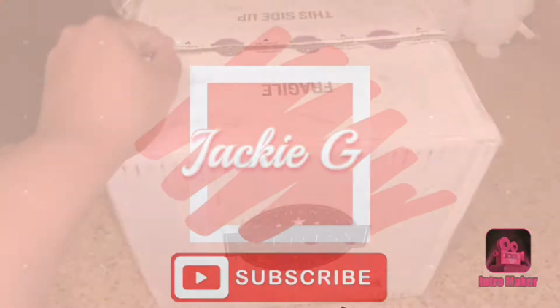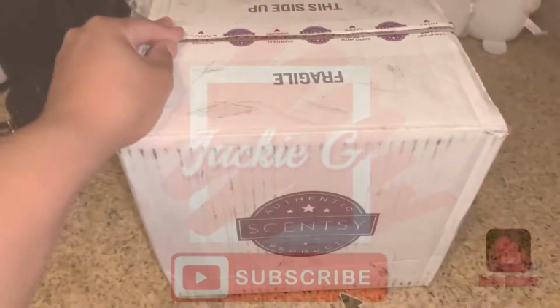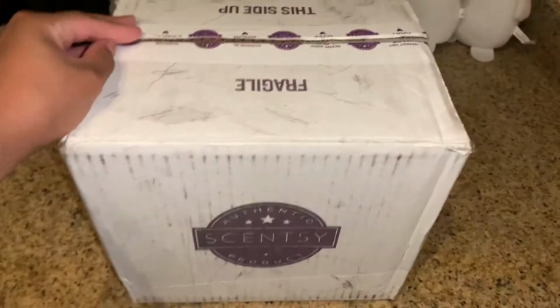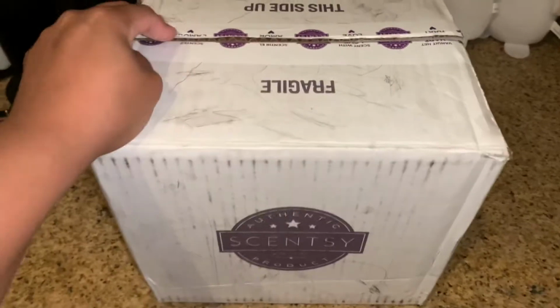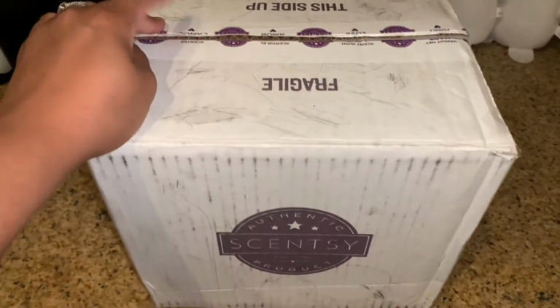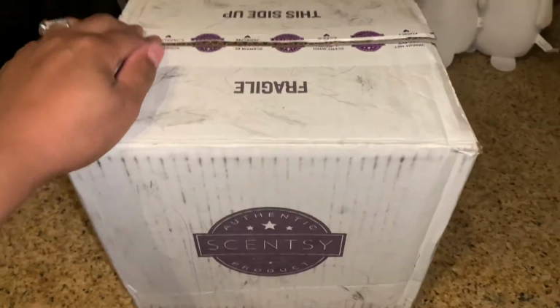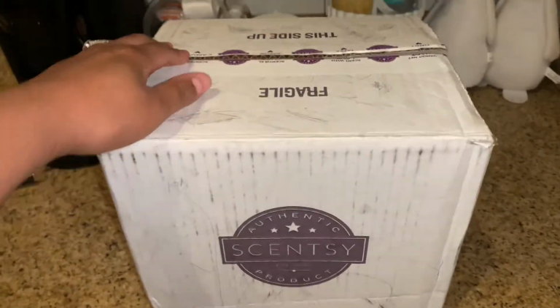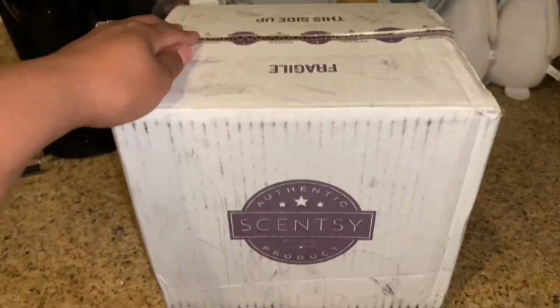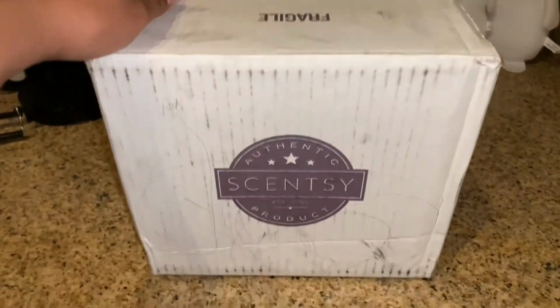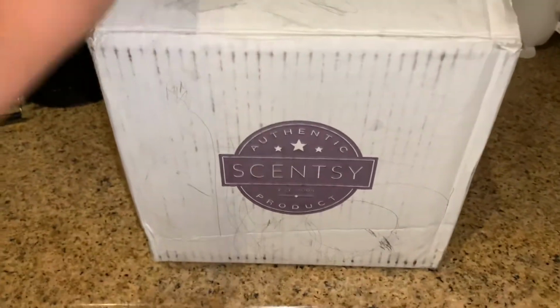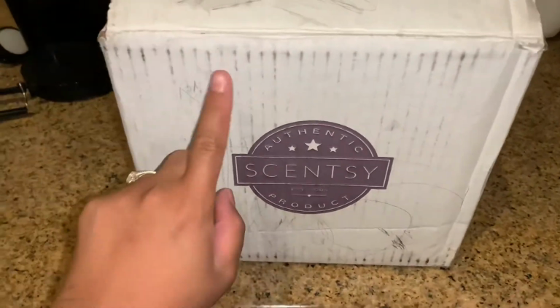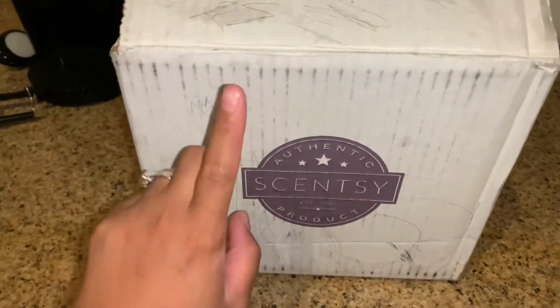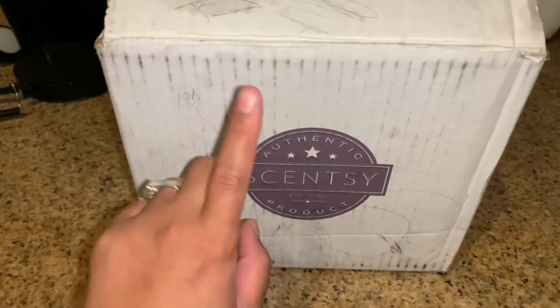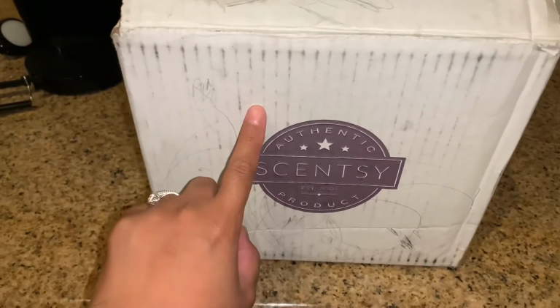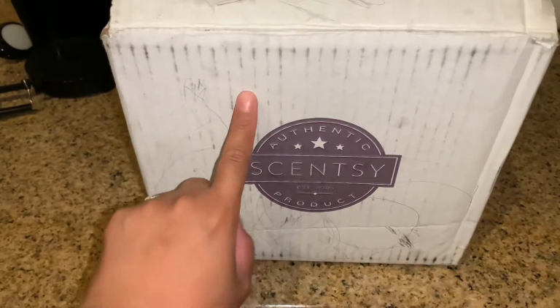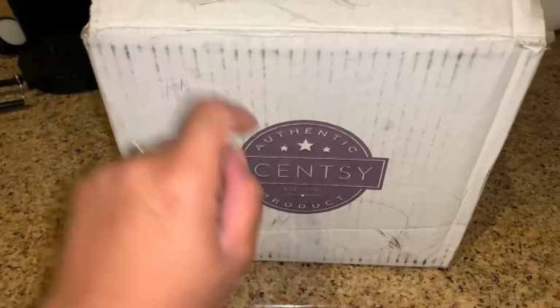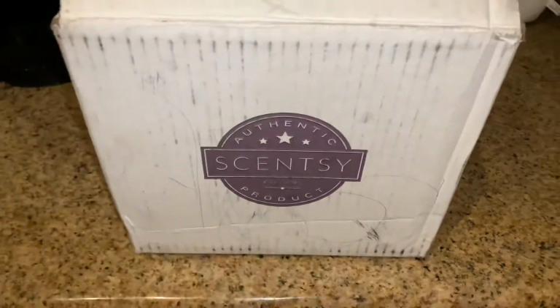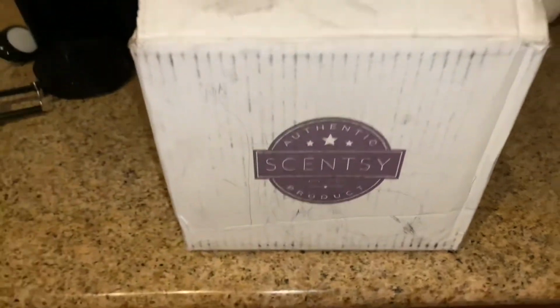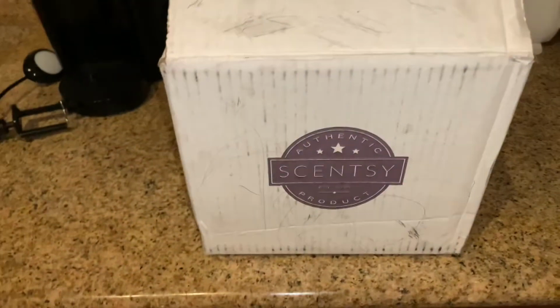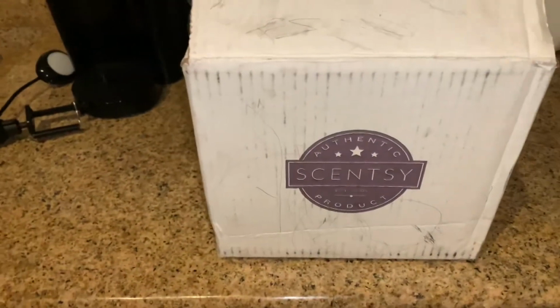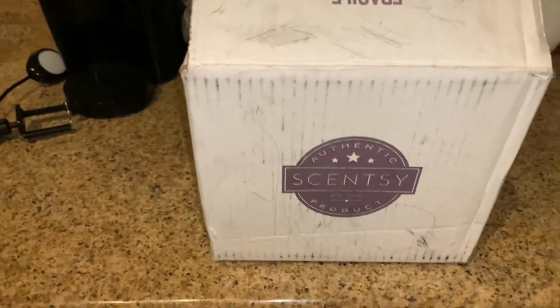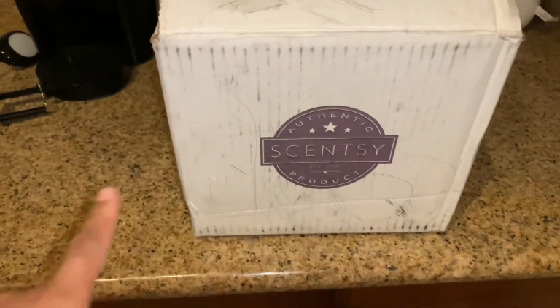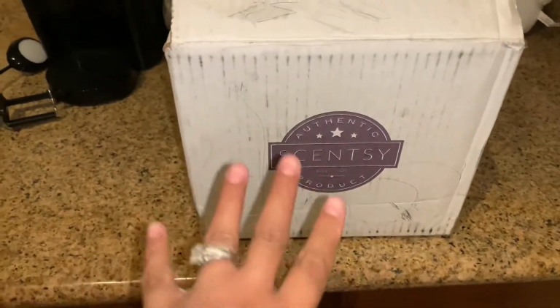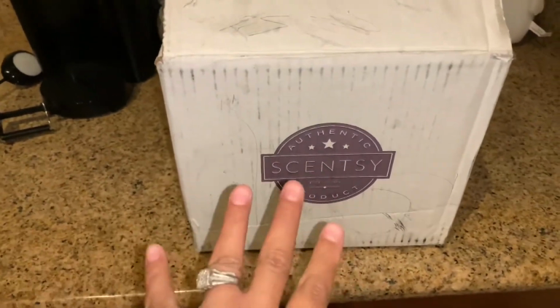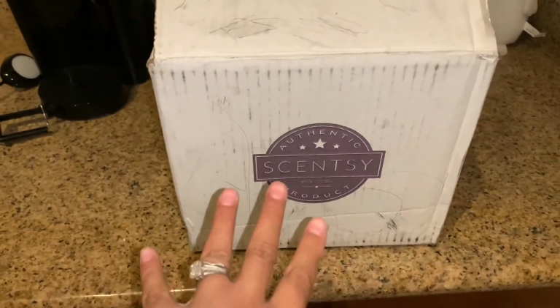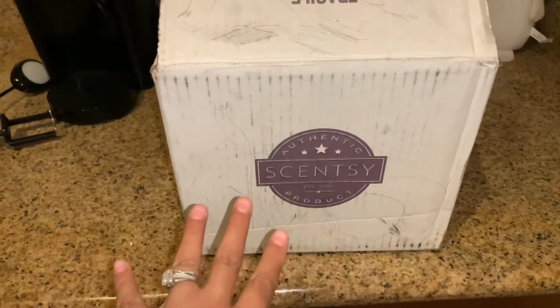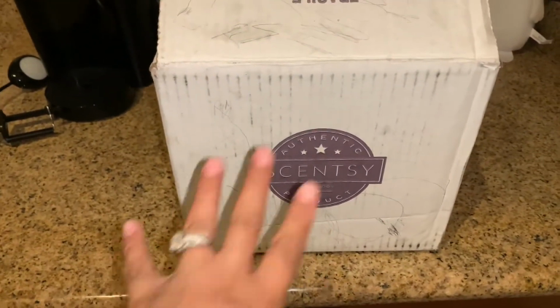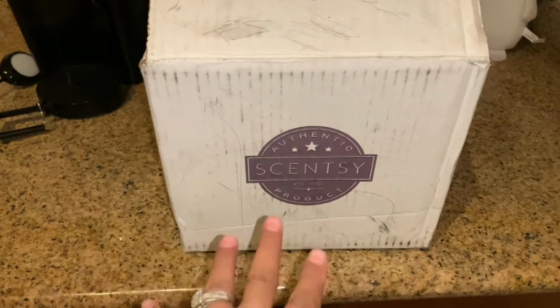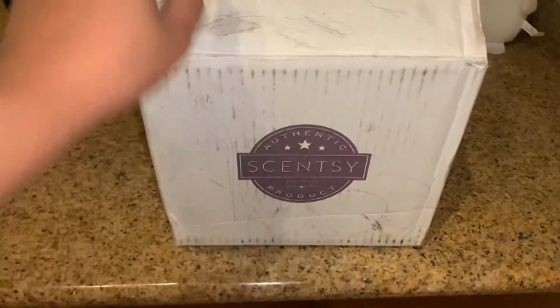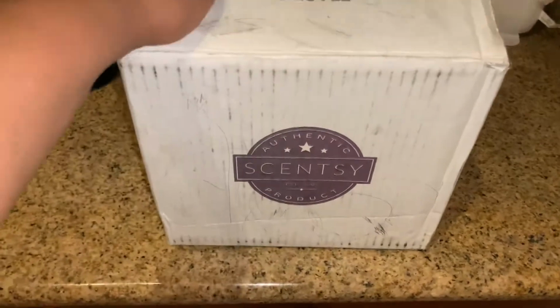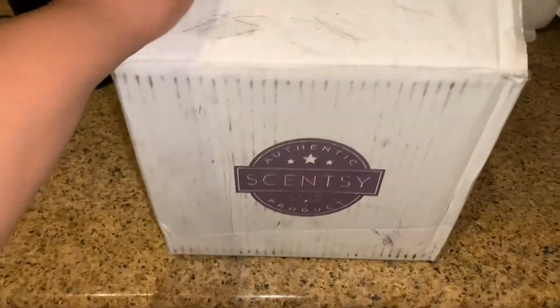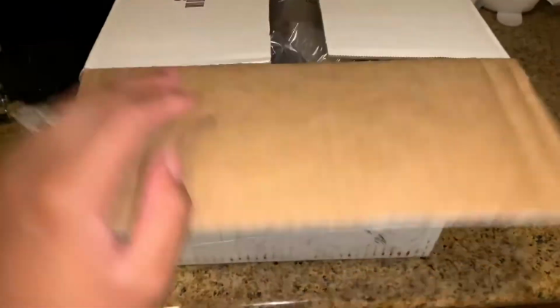Alright, hey guys, this is just going to be an unboxing of the May 2021 Scentsy kit. If you wish to sign up to sell Scentsy, this would be the $20 kit for May.